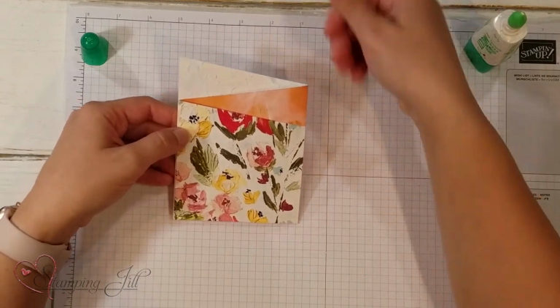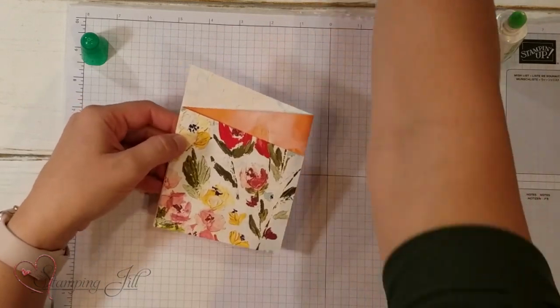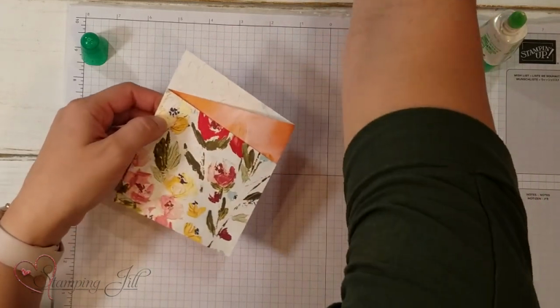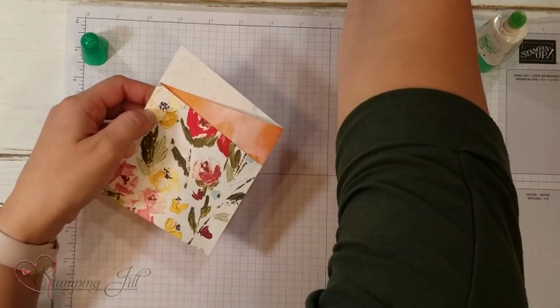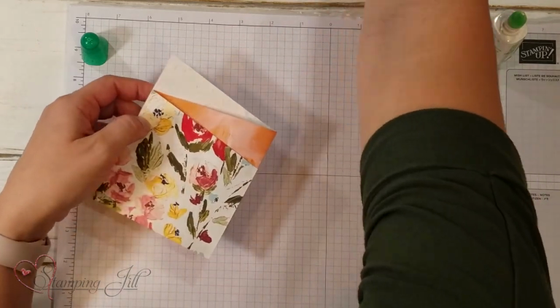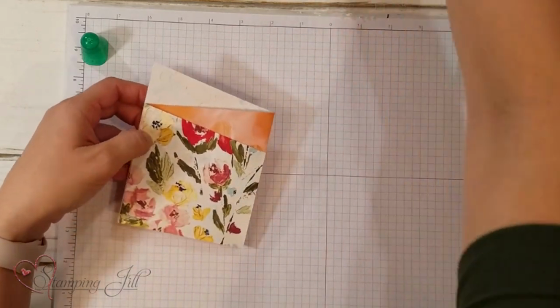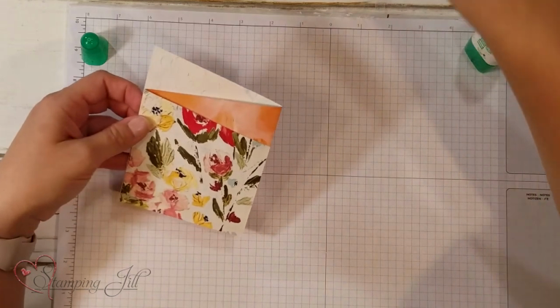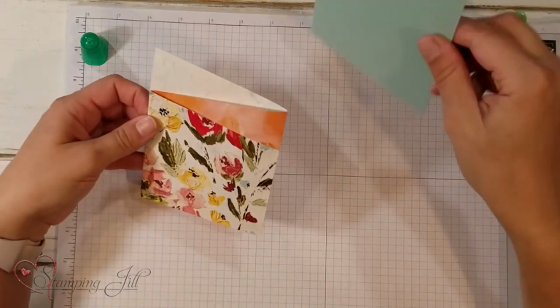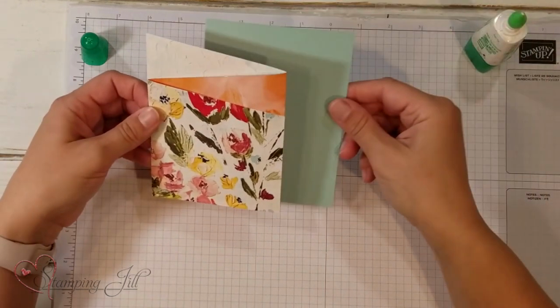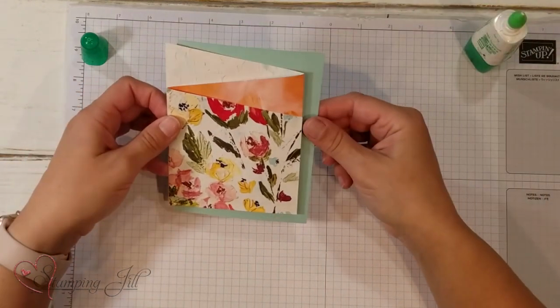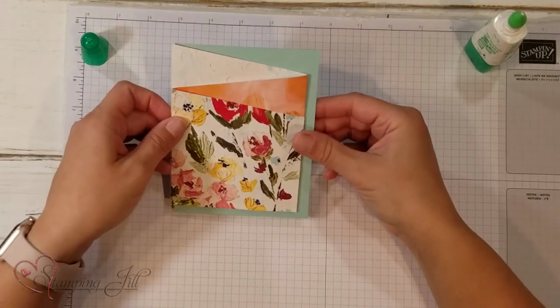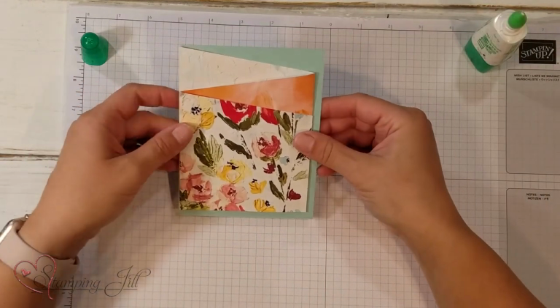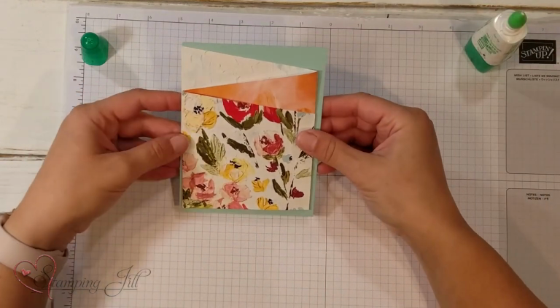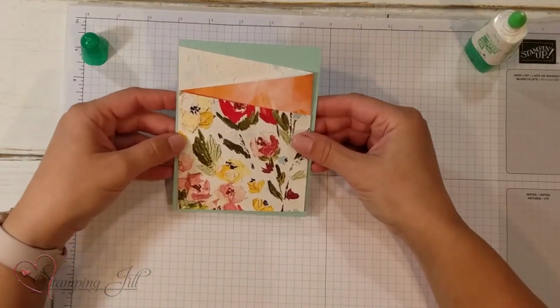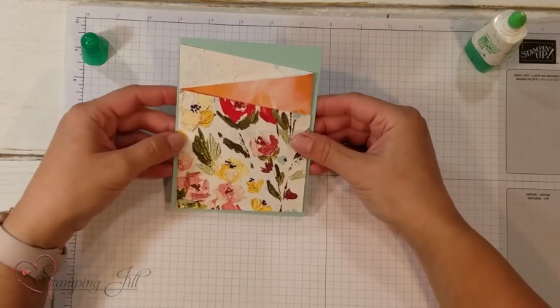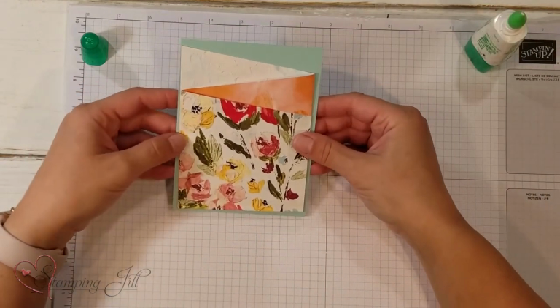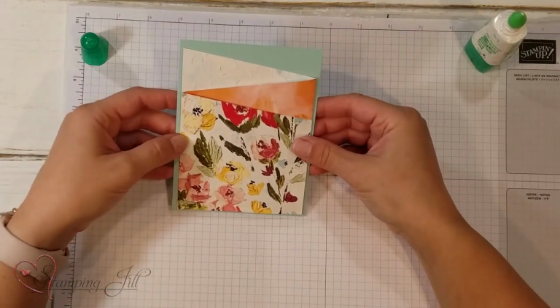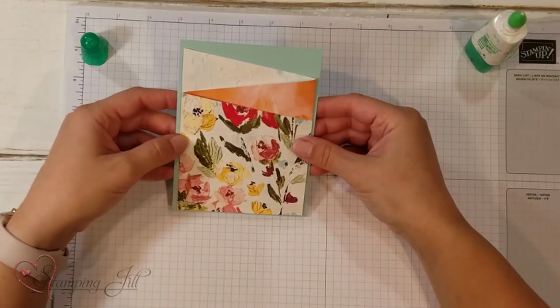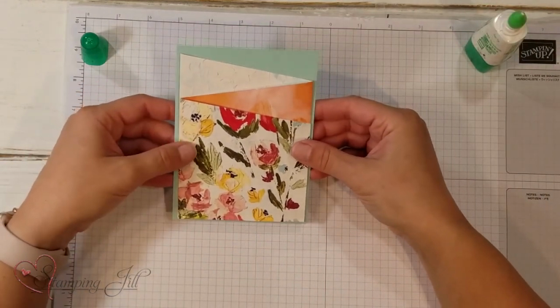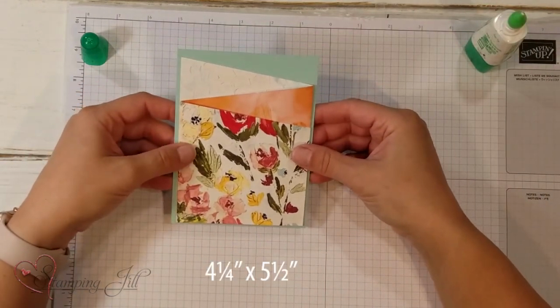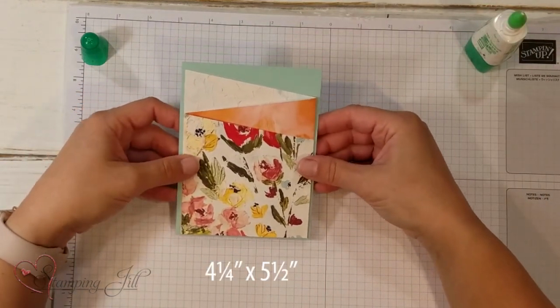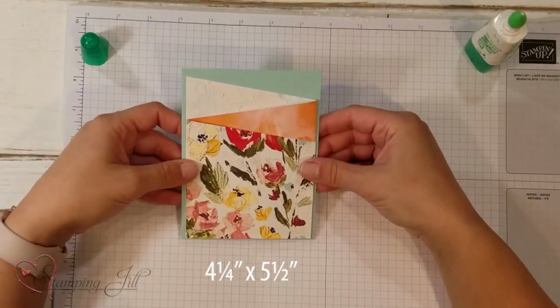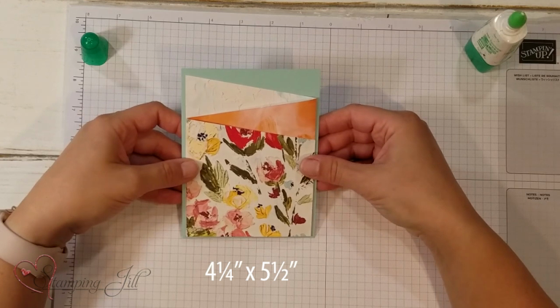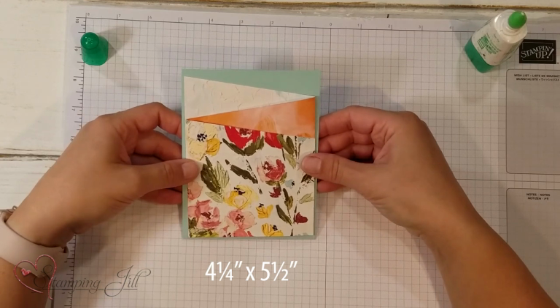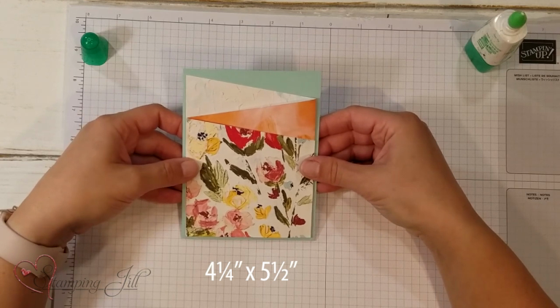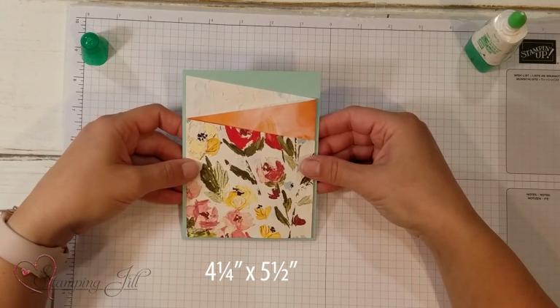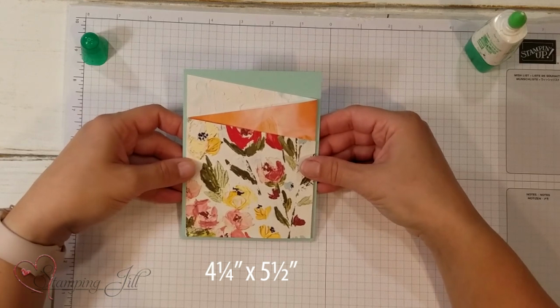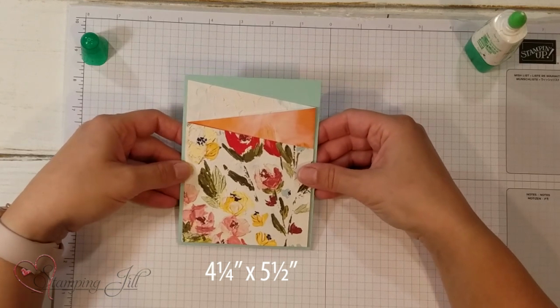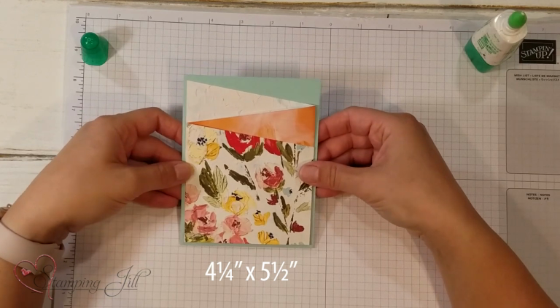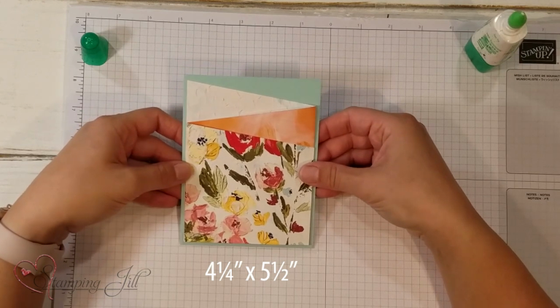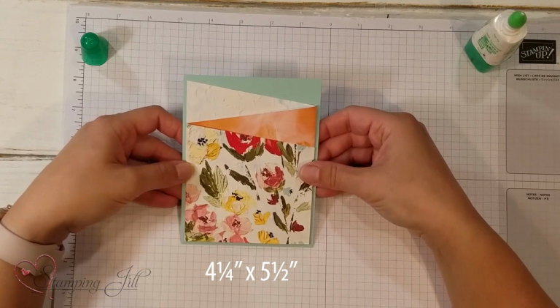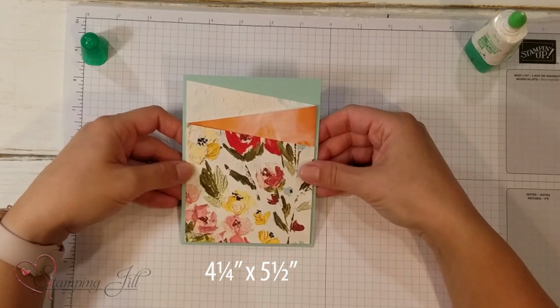The base for this gift card holder is a piece of cardstock cut to four and a quarter by five and a half inches, and you would just layer it on just like that.